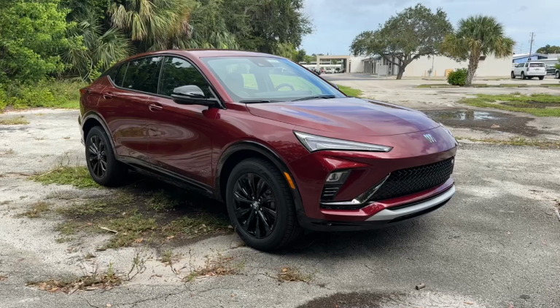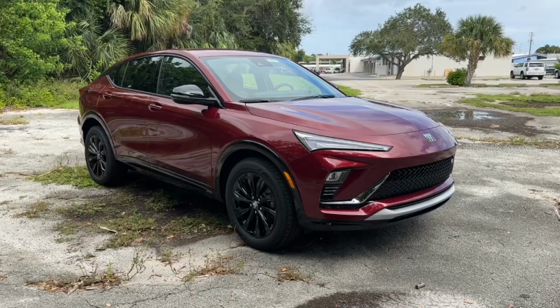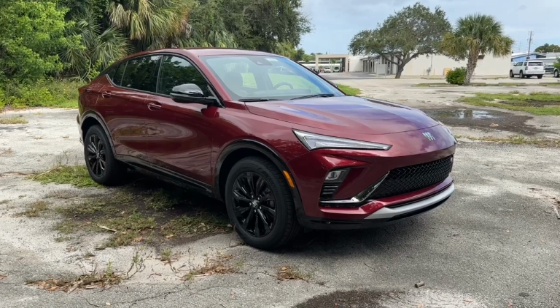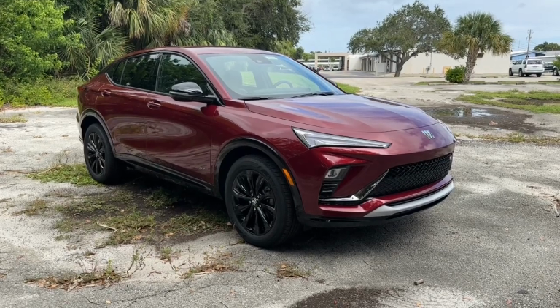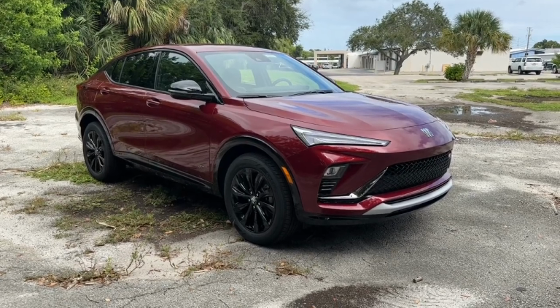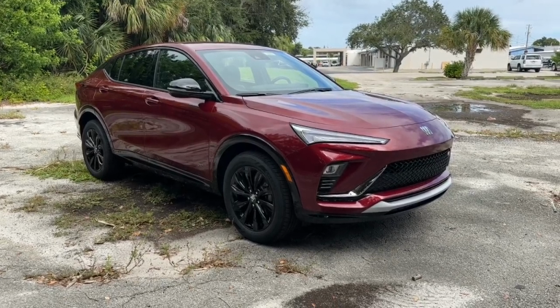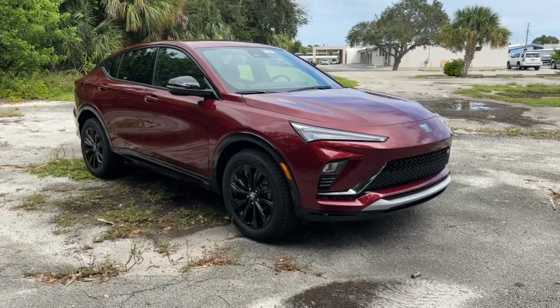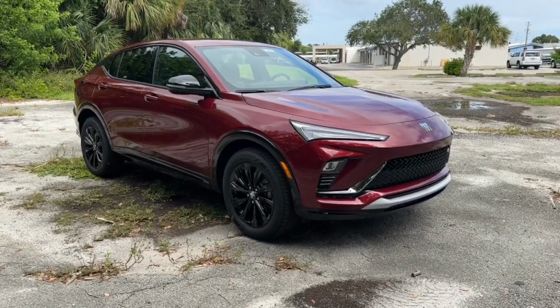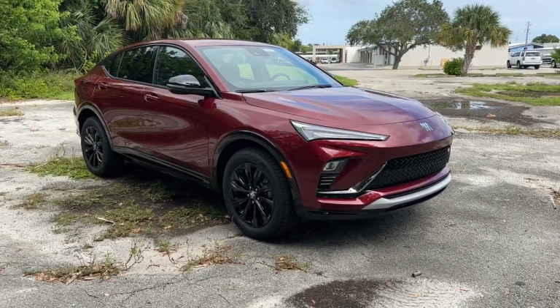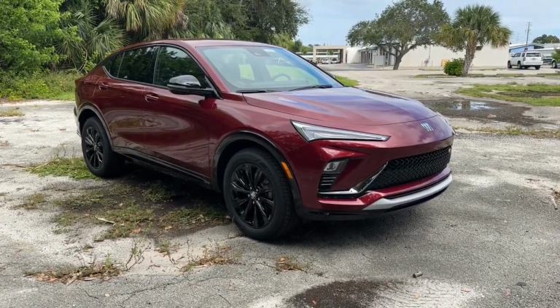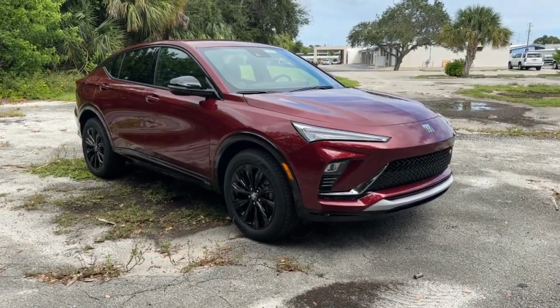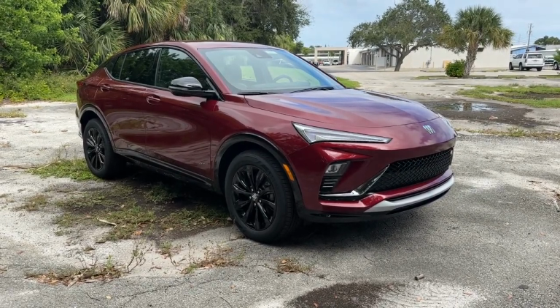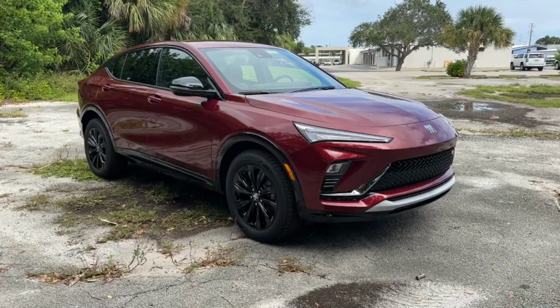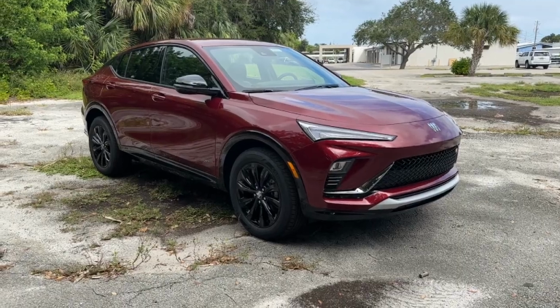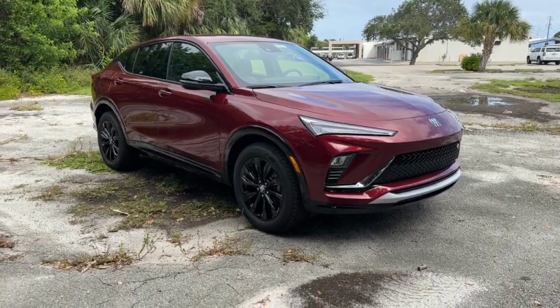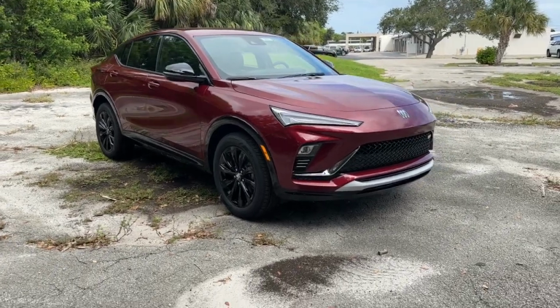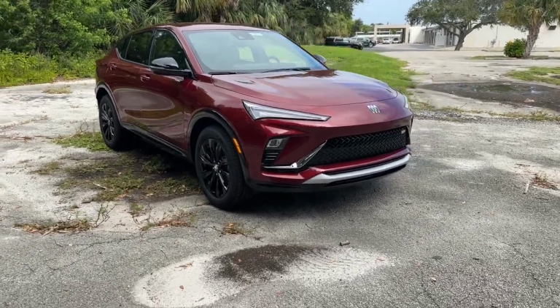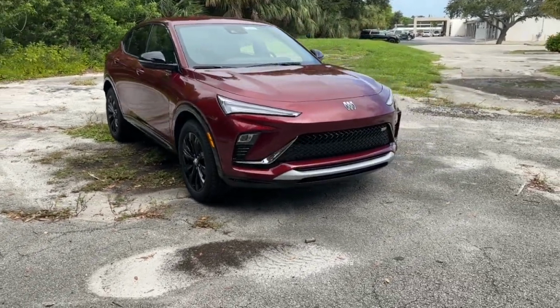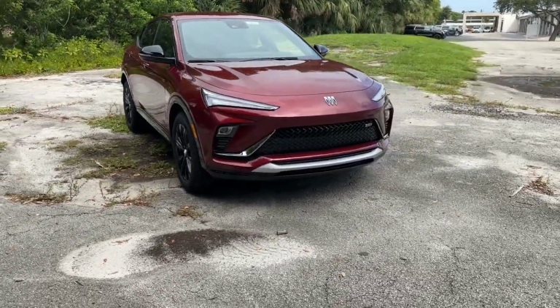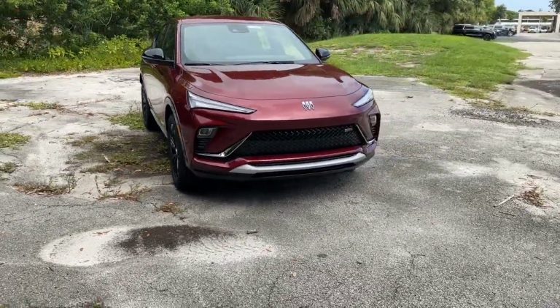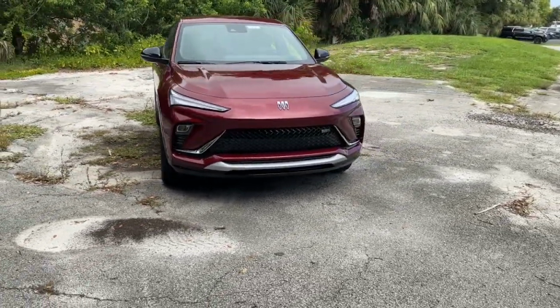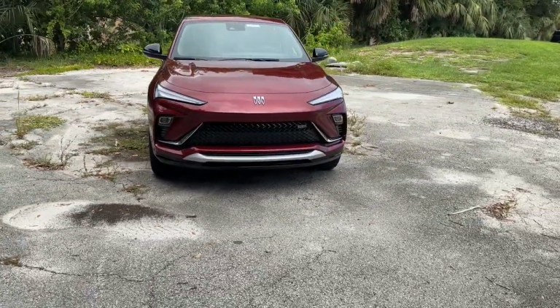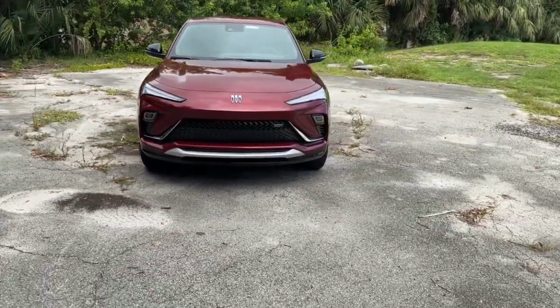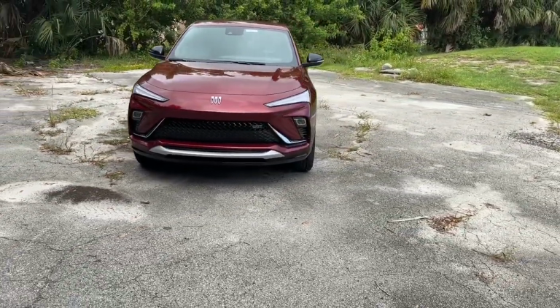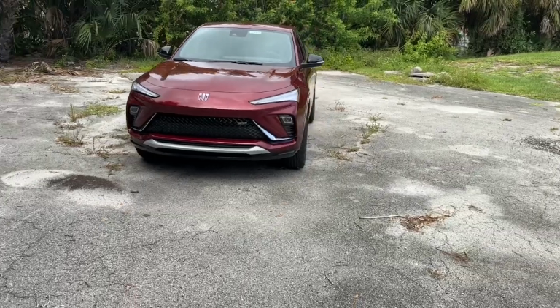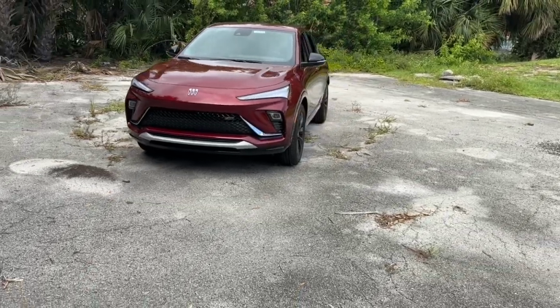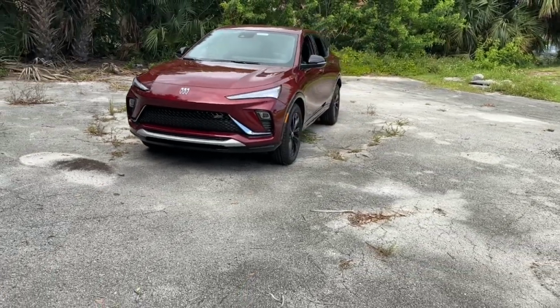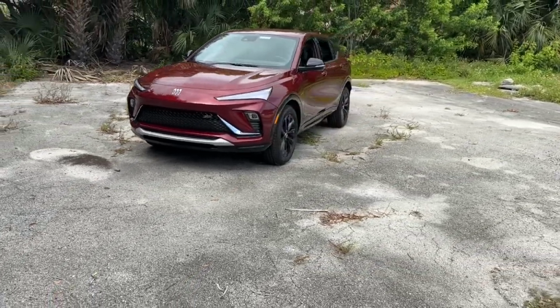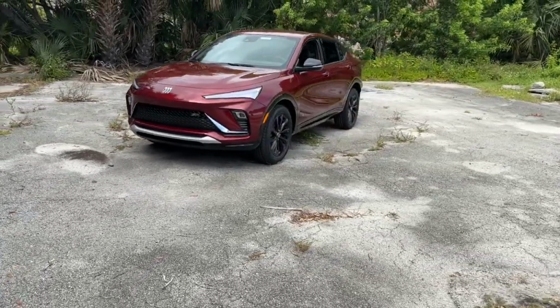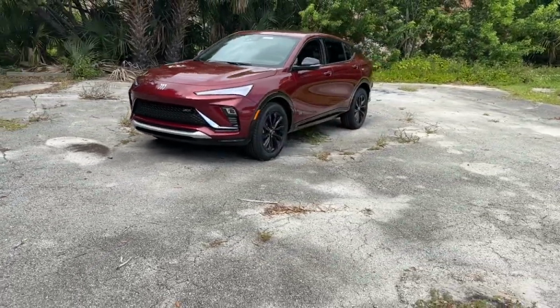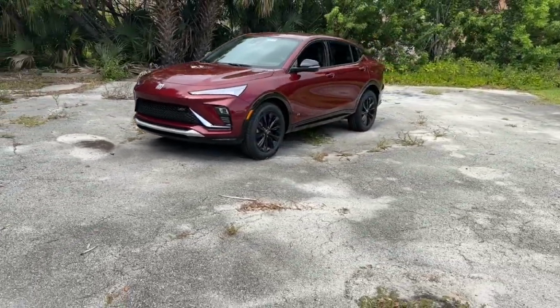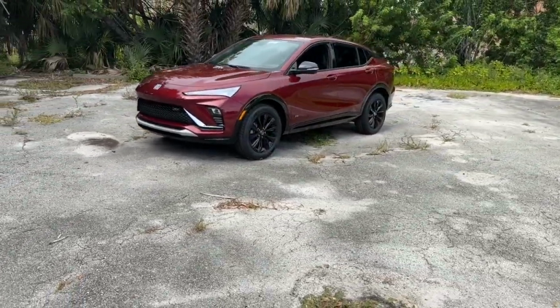Get into the 2025 Buick Envista. Make the journey in comfort and style in this well-equipped Envista. From its roomy cabin to its array of creature comforts and pleasing driving manners, this surprisingly affordable vehicle has you covered.